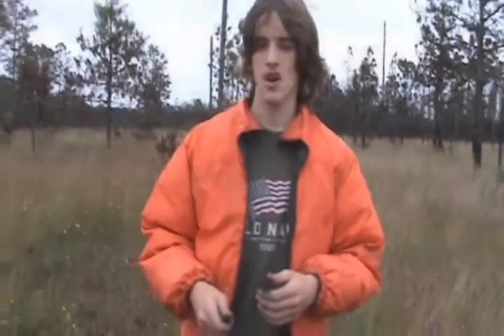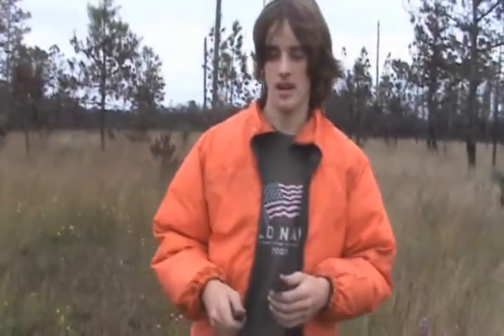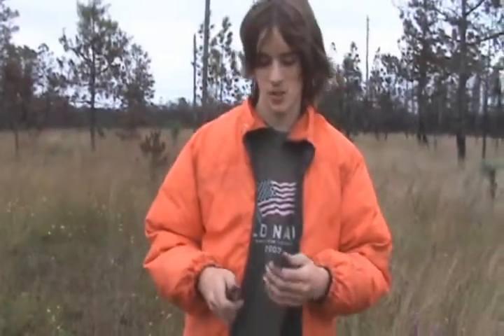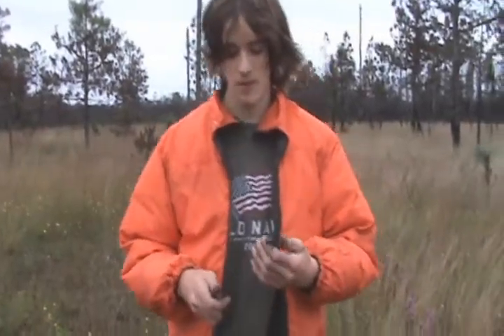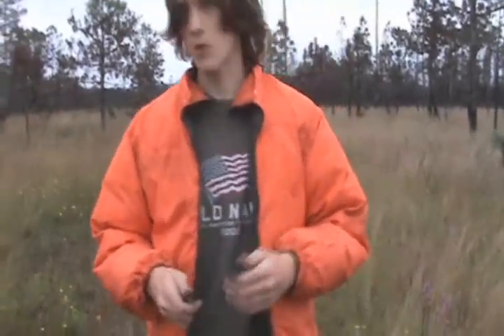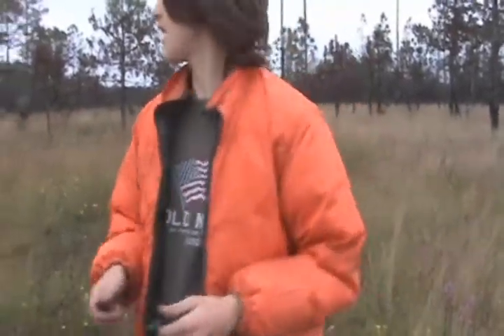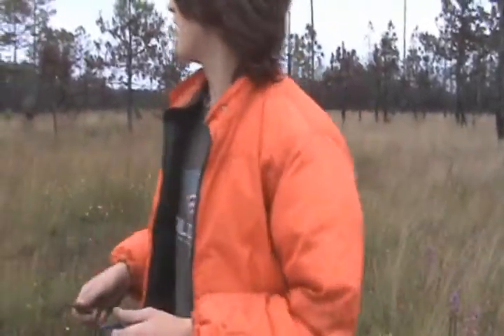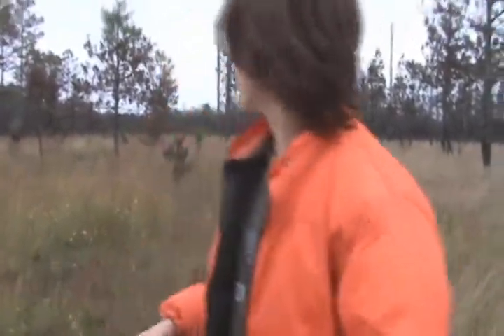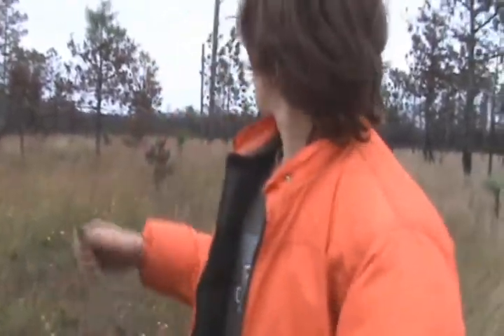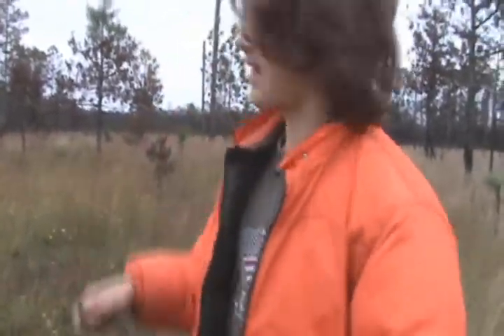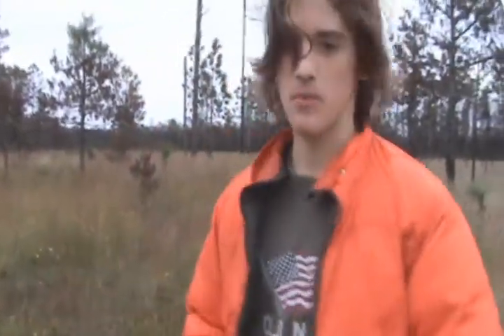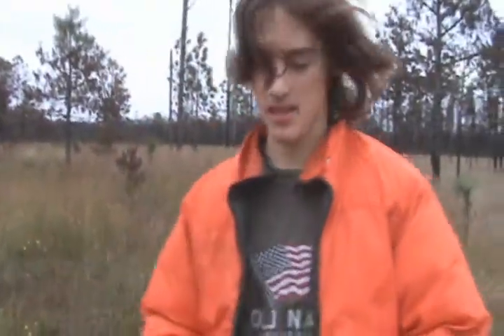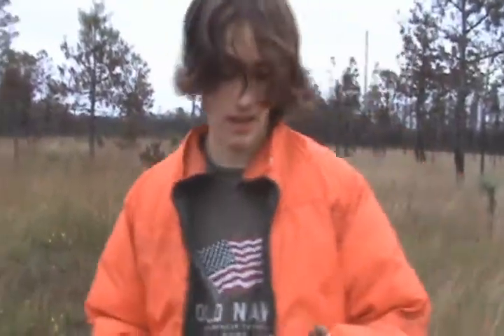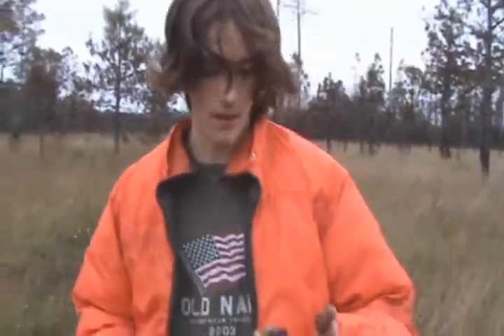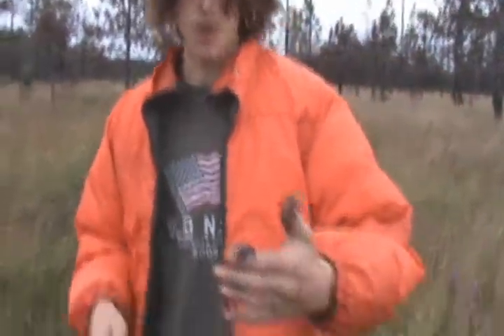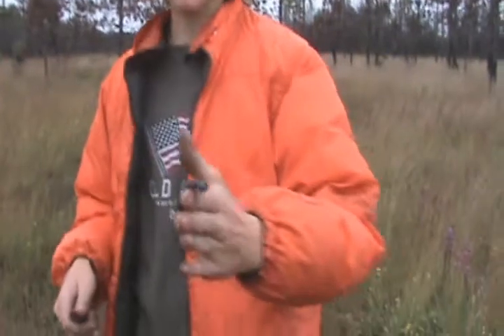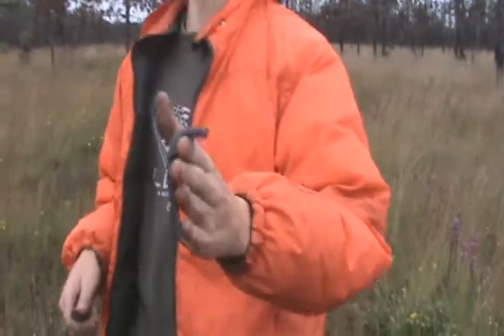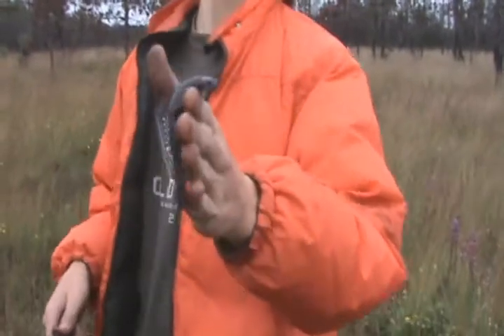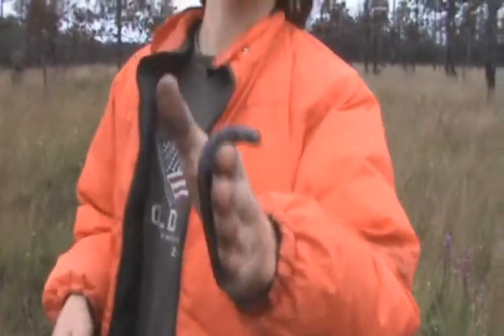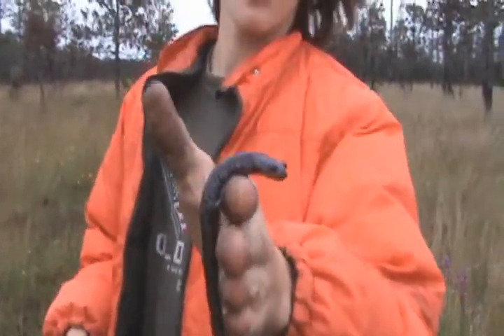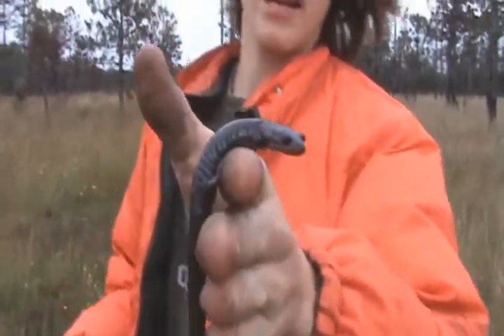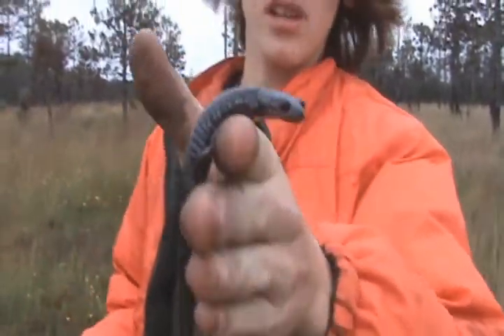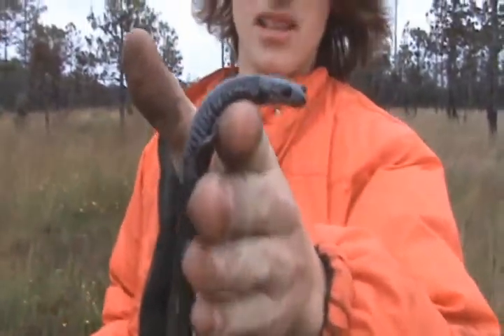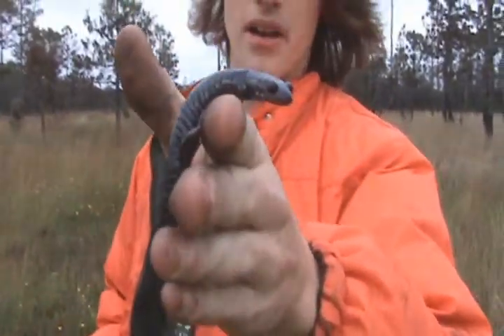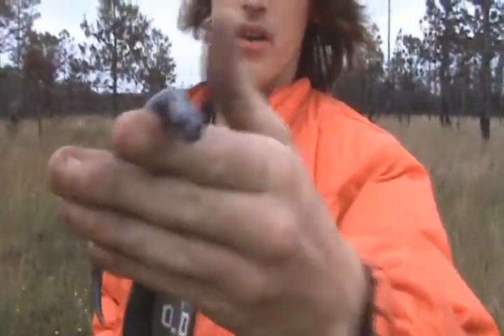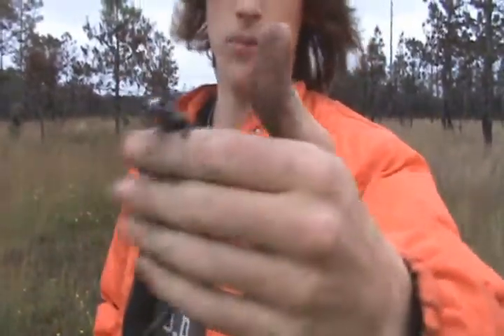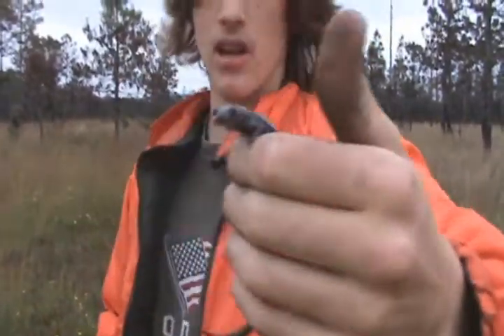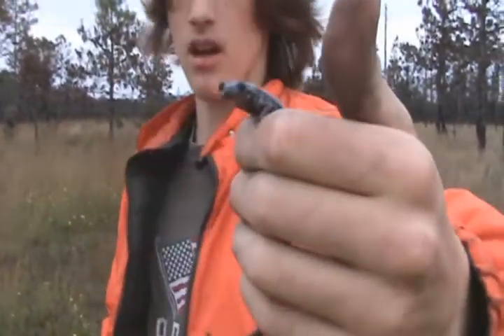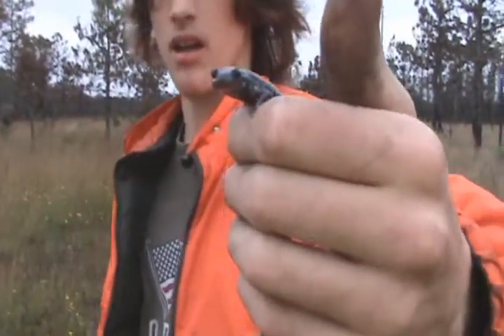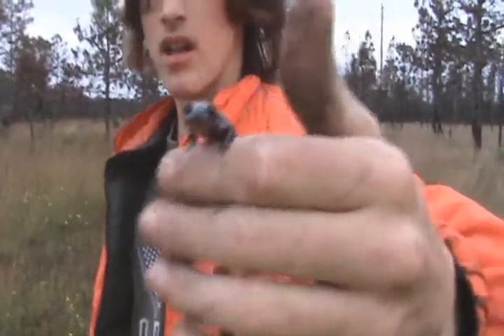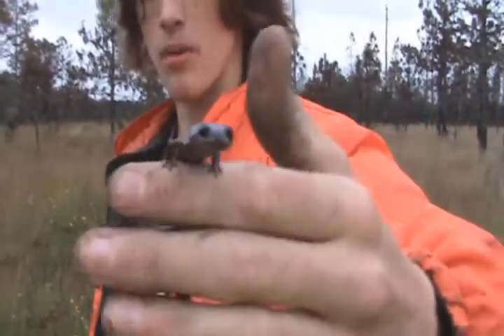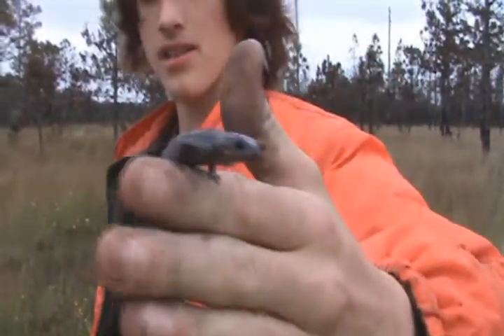Alright guys, we're out here at a nice place and we flipped a log and we found this Atlantic Coast Slimy Salamander, Plethodon cinereus.